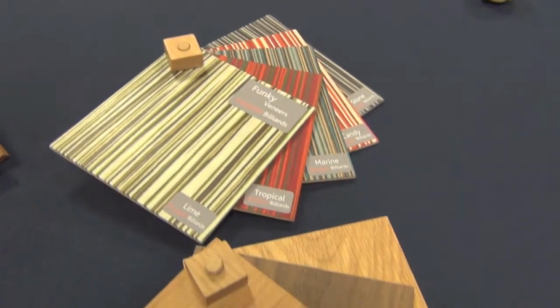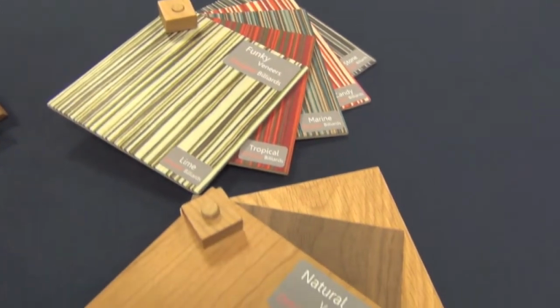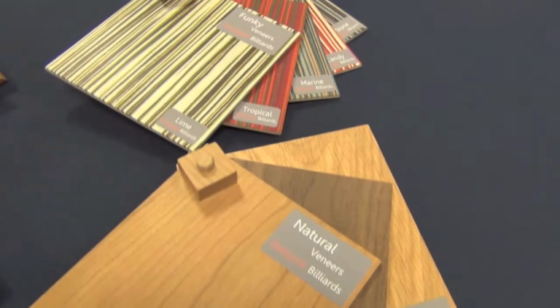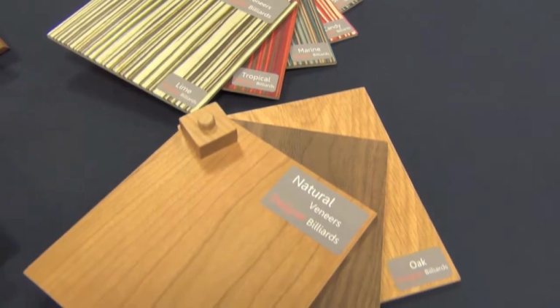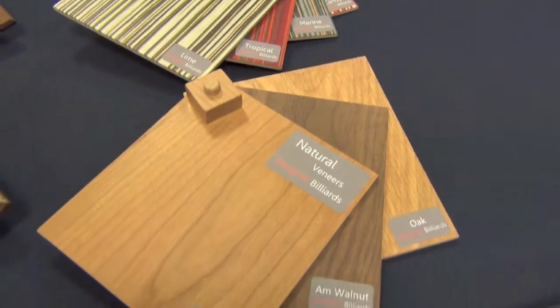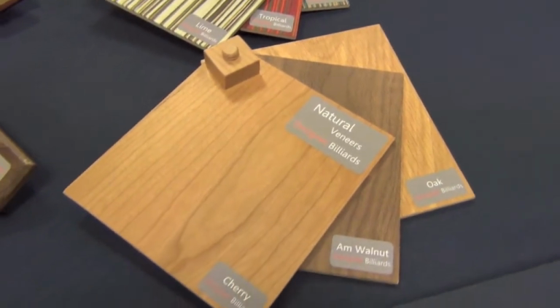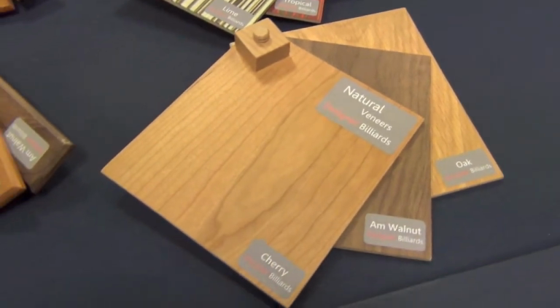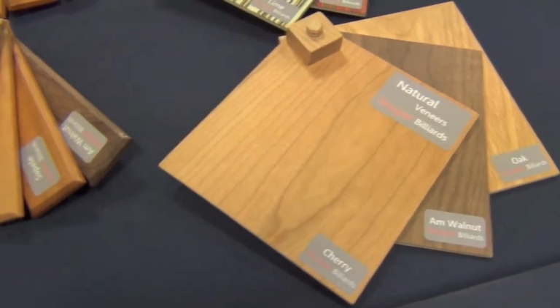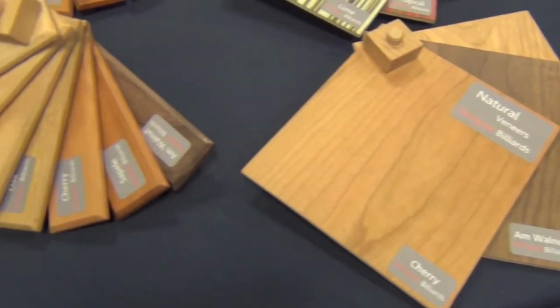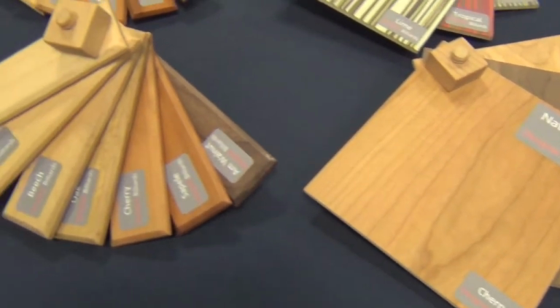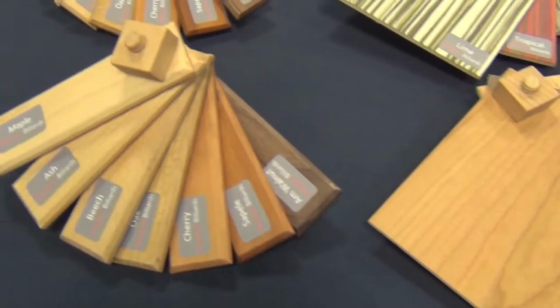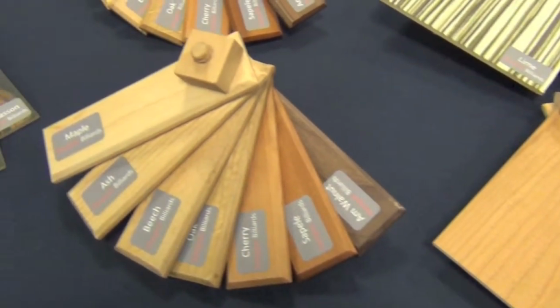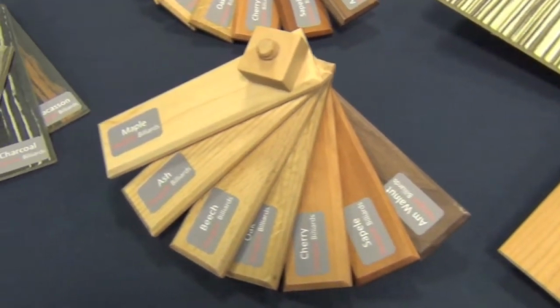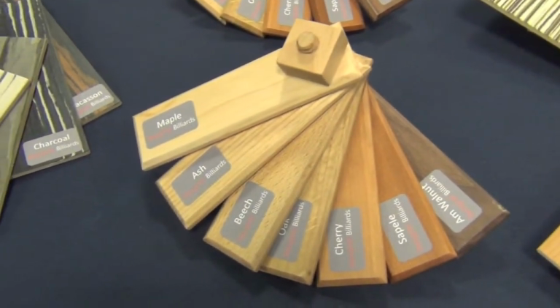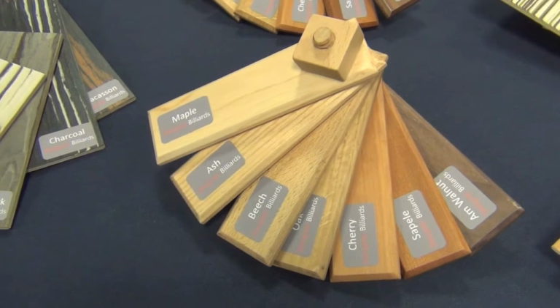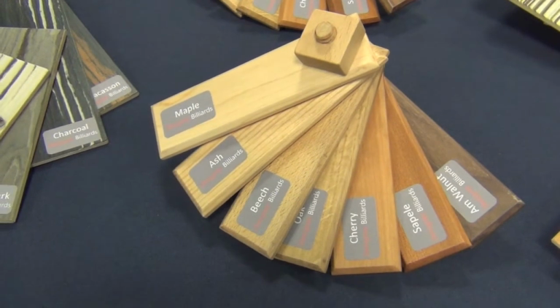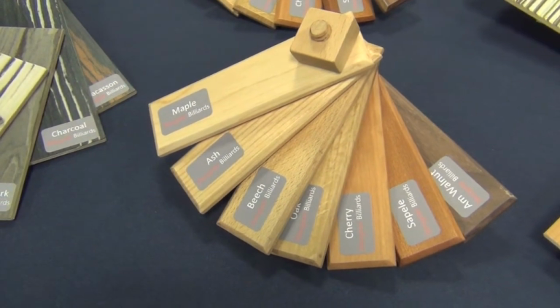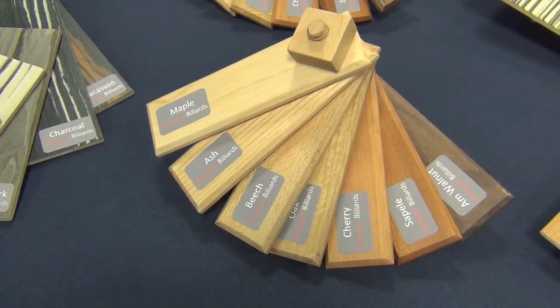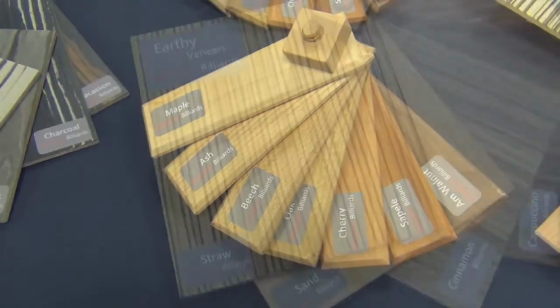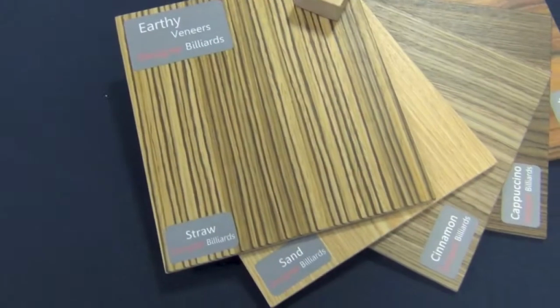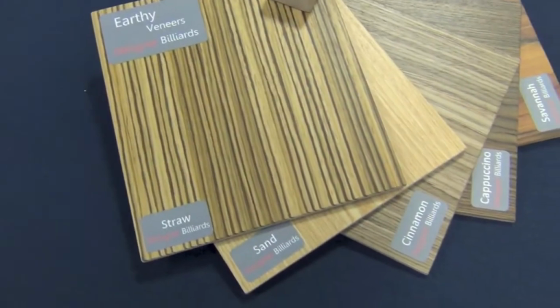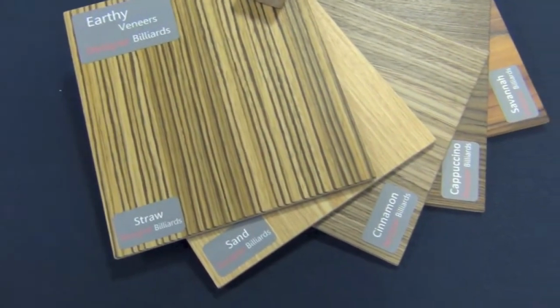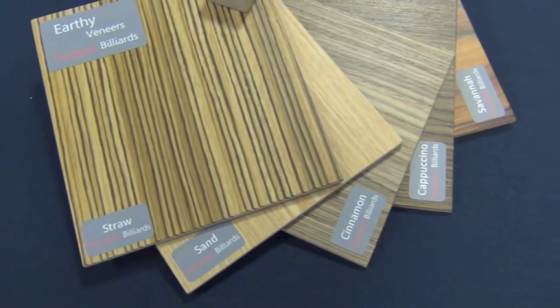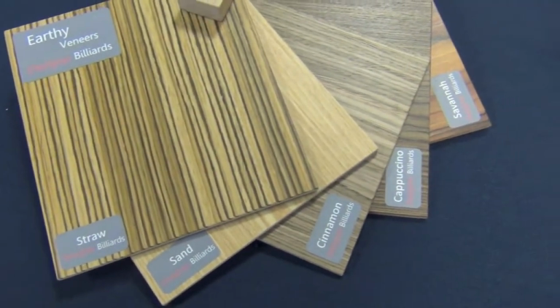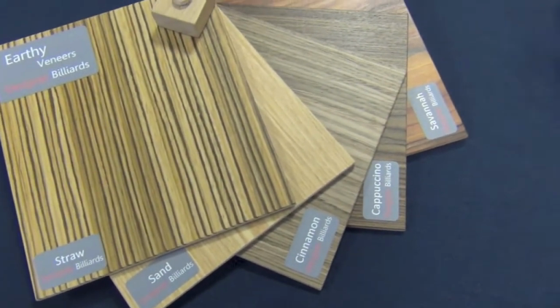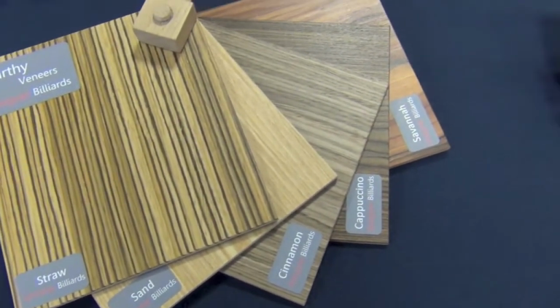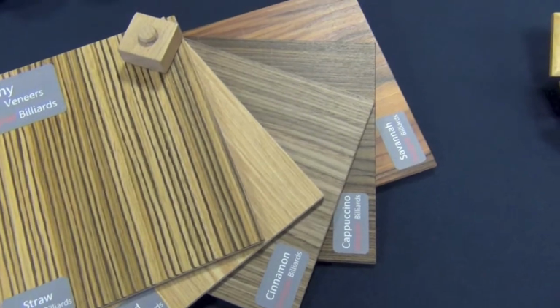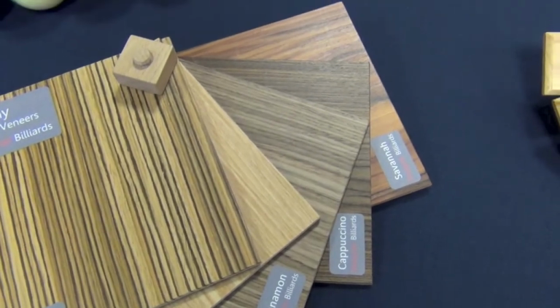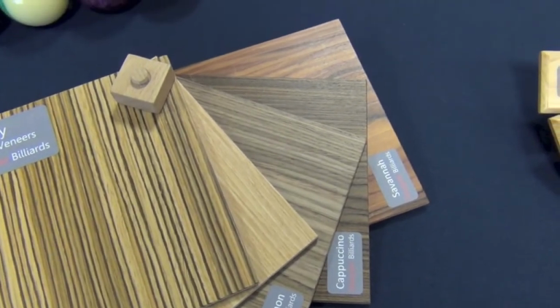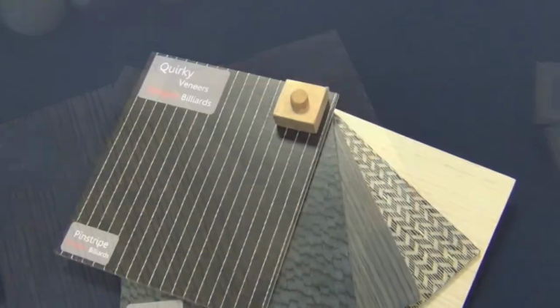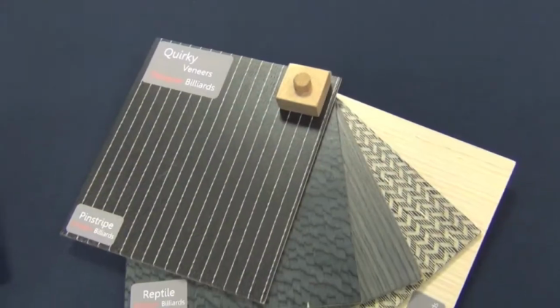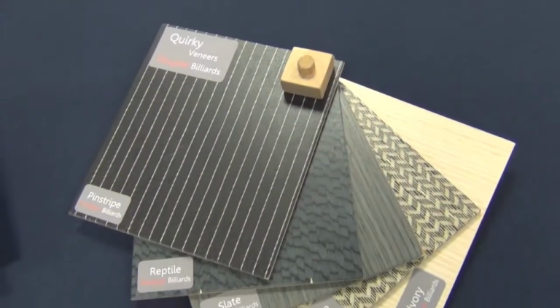There is a huge variety of real wood veneers to choose from, along with the type of wood to use for the inlays. Then of course you'll need to pick the cloth colour, which you can choose from our range of over 40 selections.